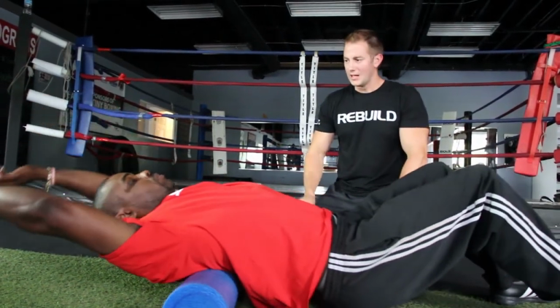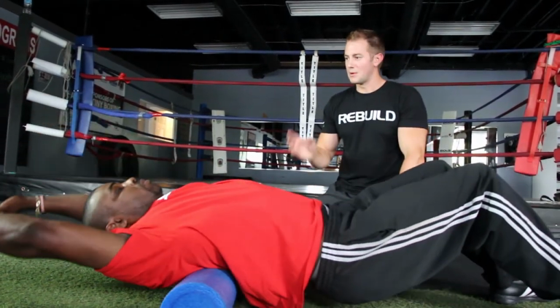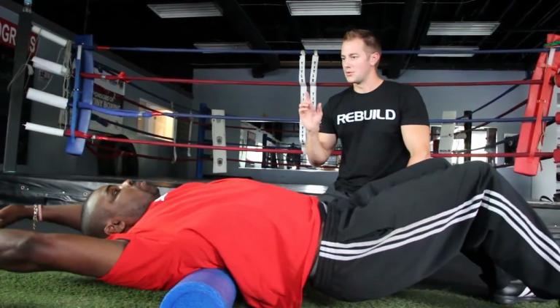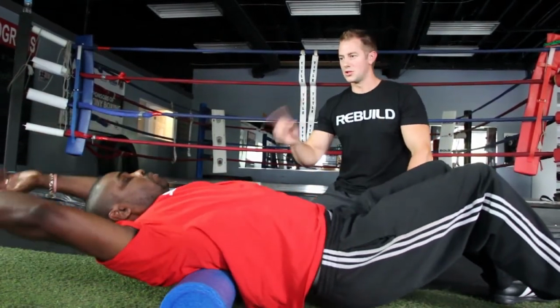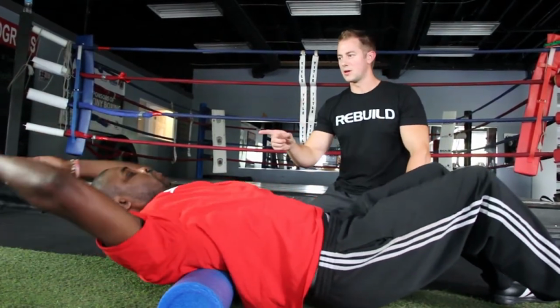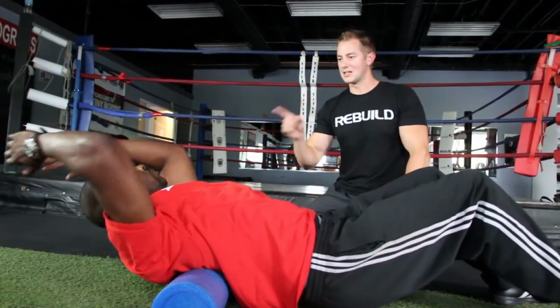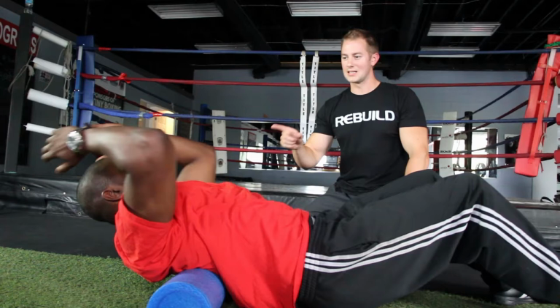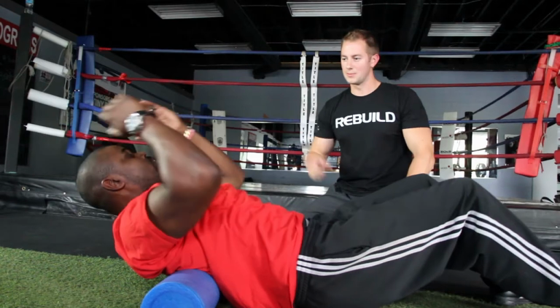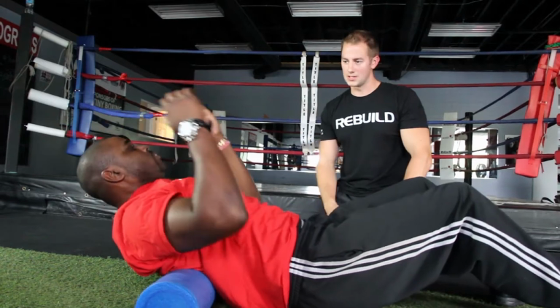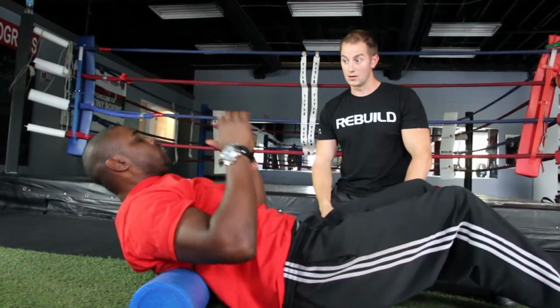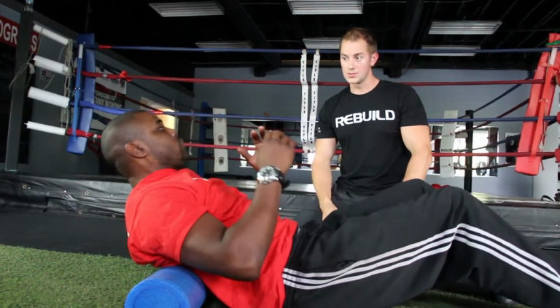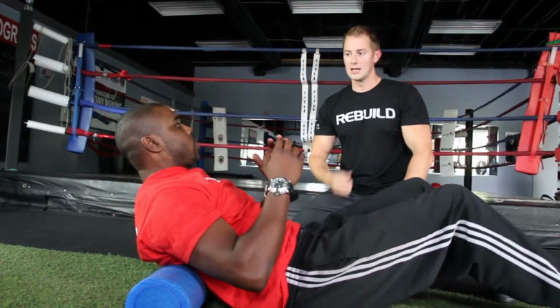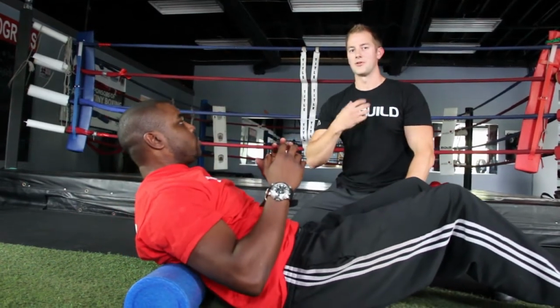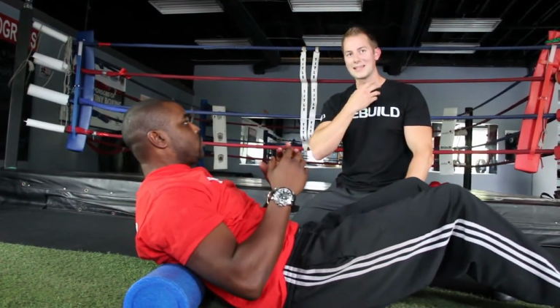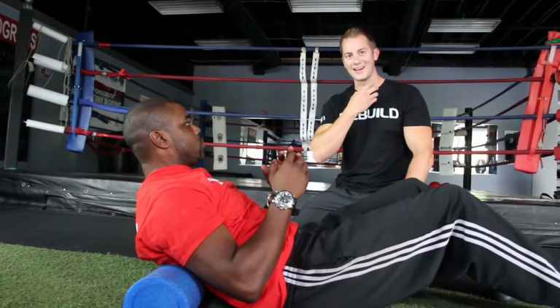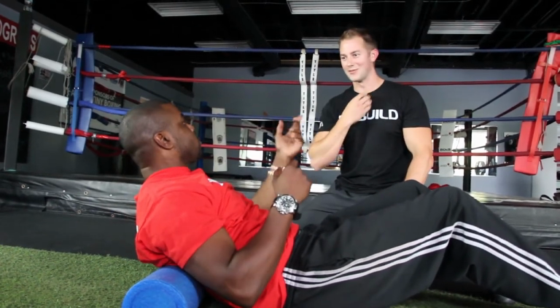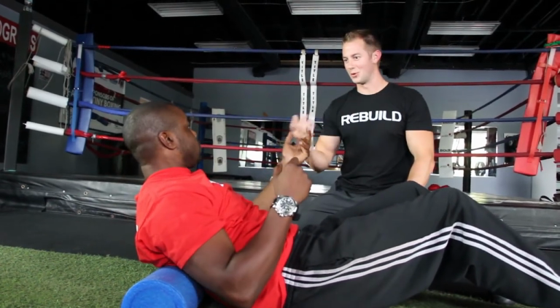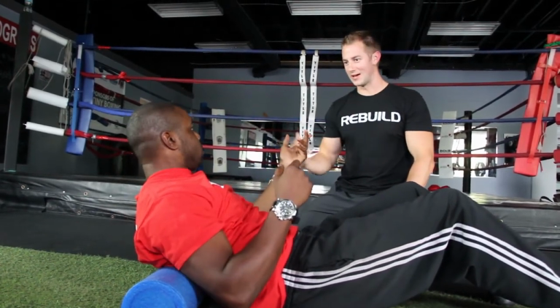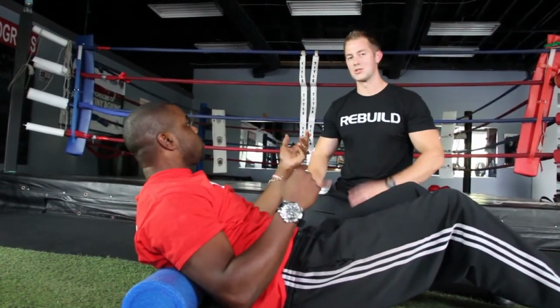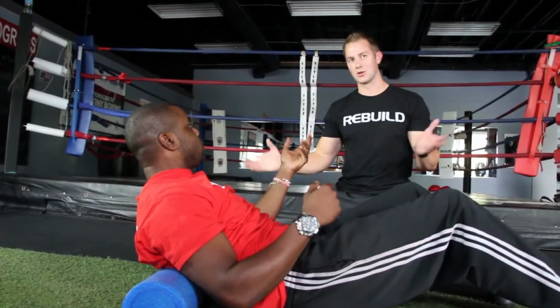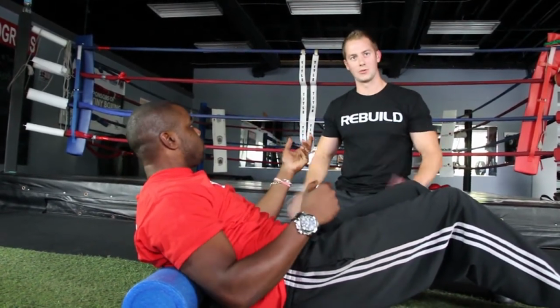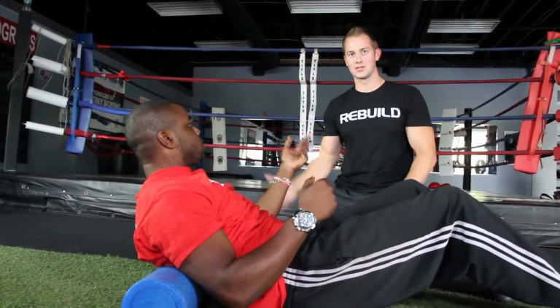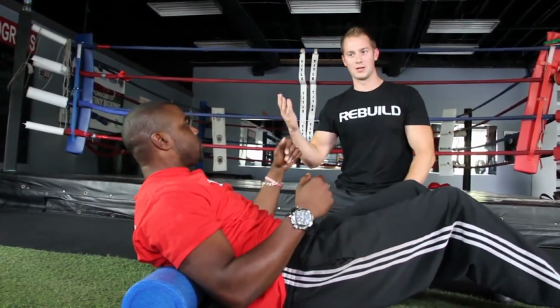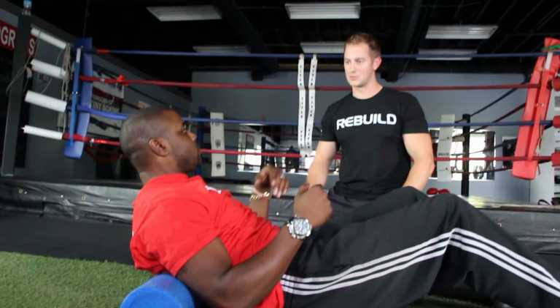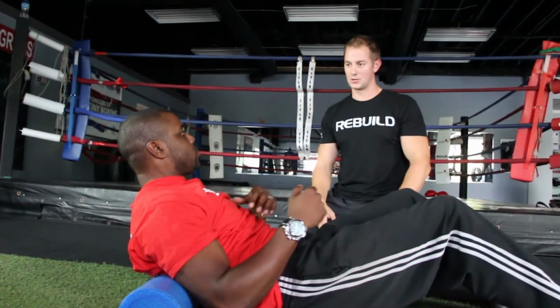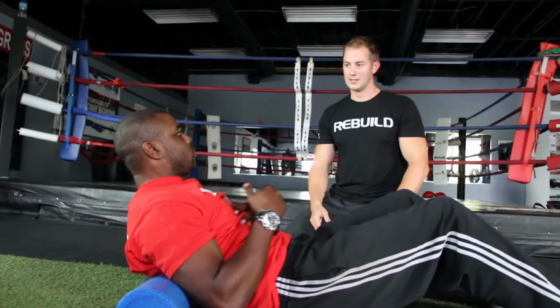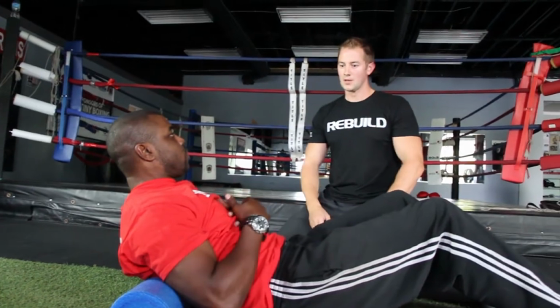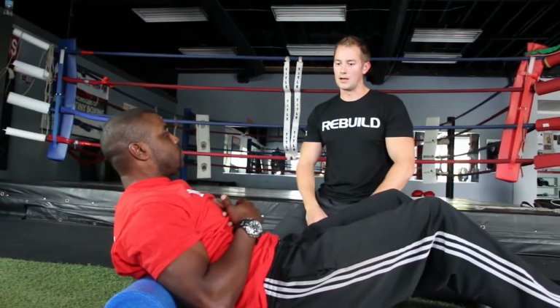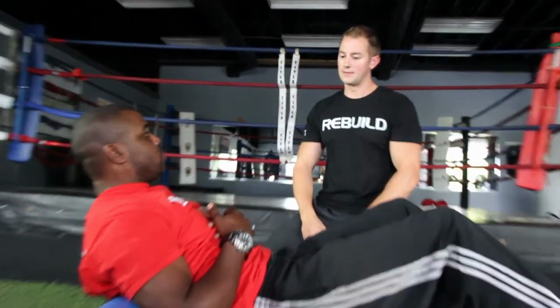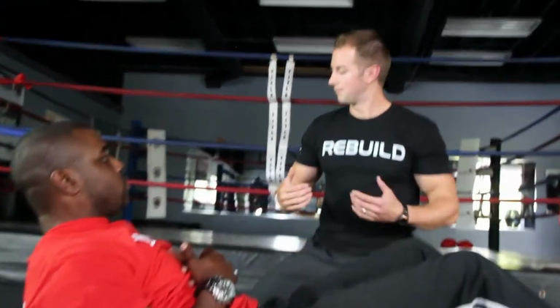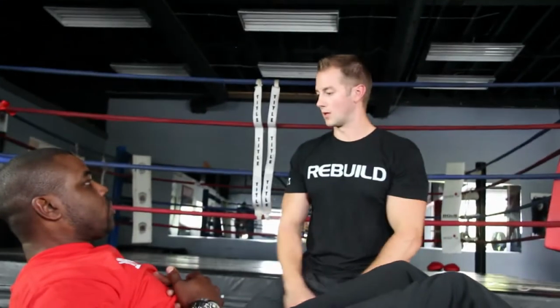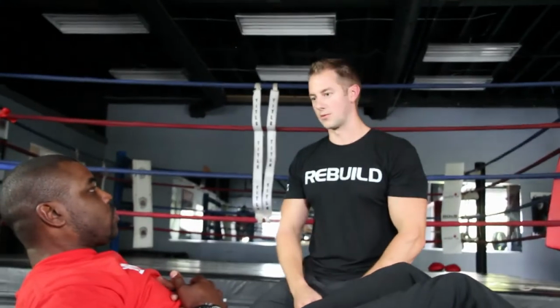Remember, you should not be causing any tingling or numbness in the arms. If your neck gets tired from holding your head up, just take a quick rest, sit up and give it a little break, and then you're ready to go.